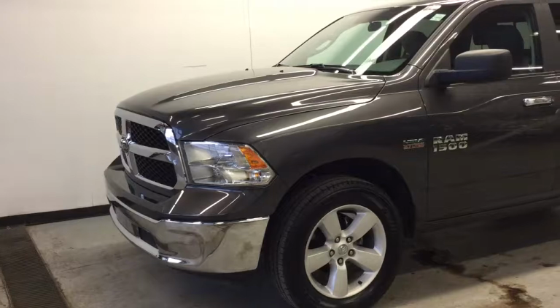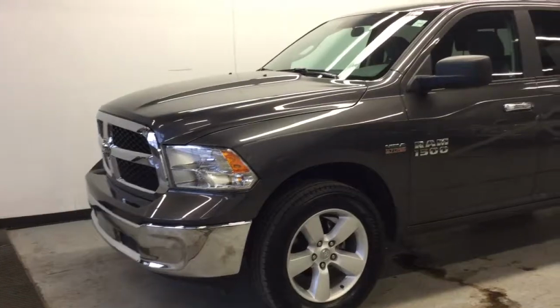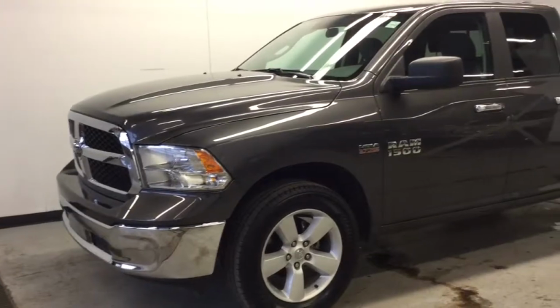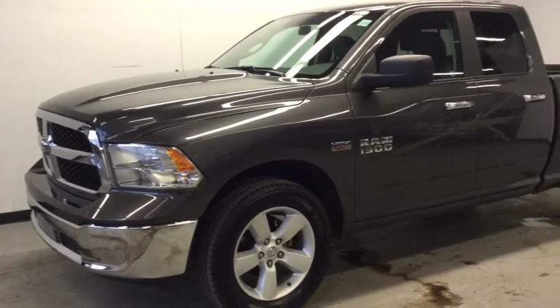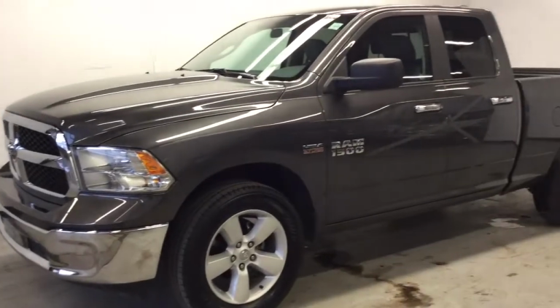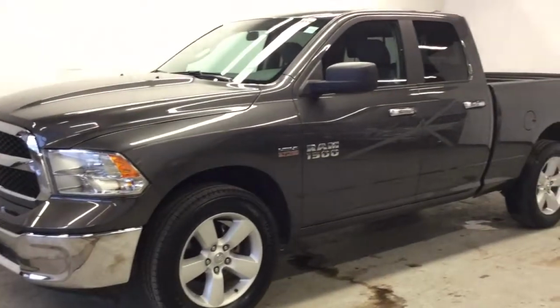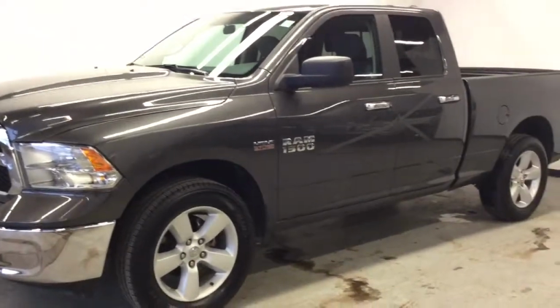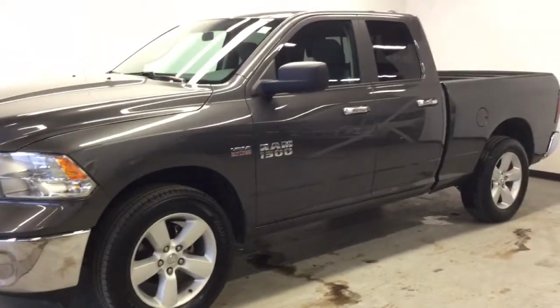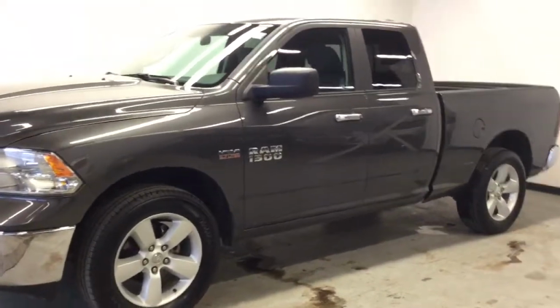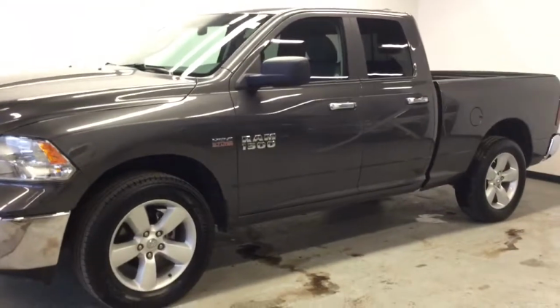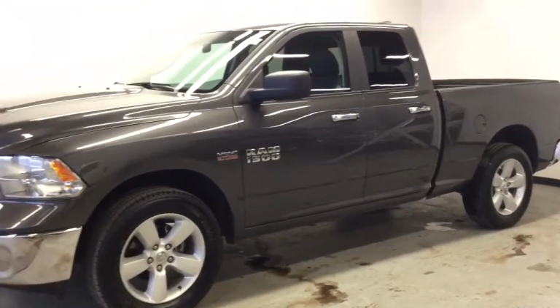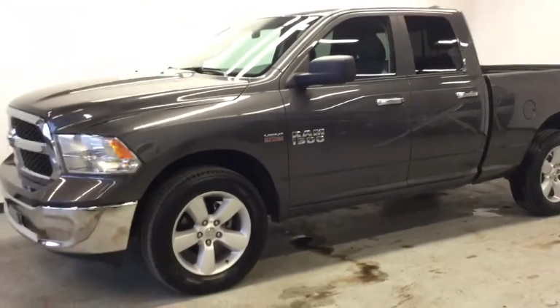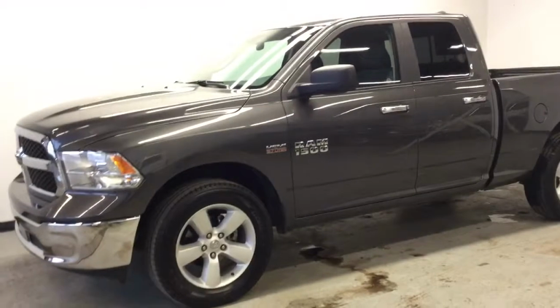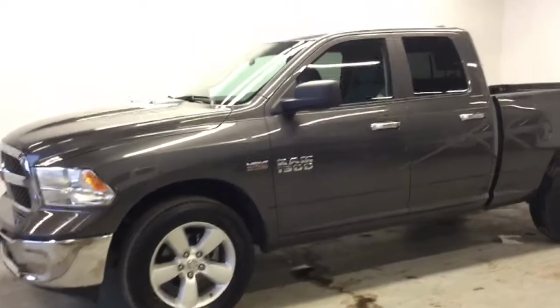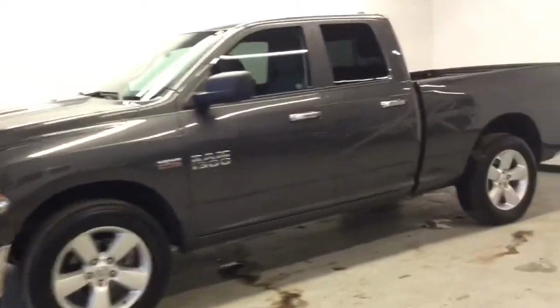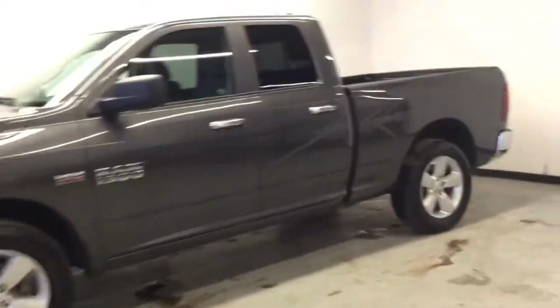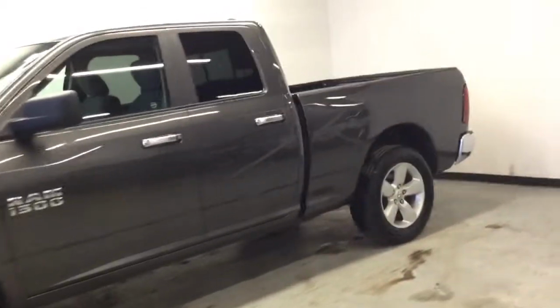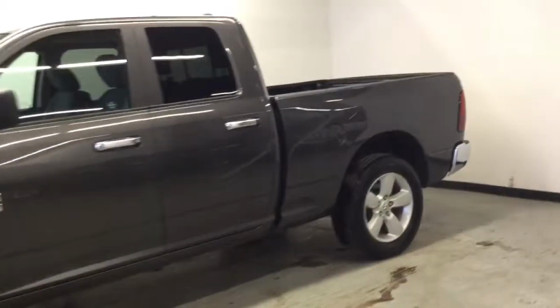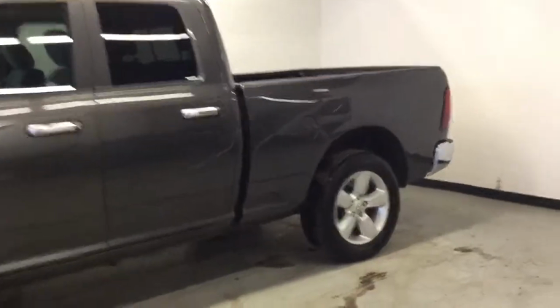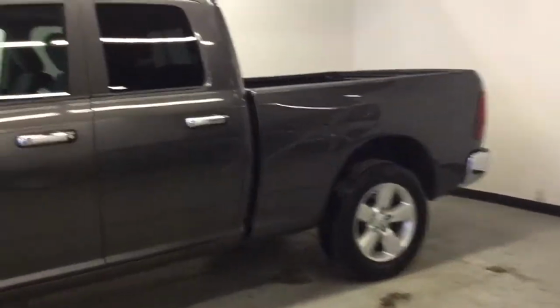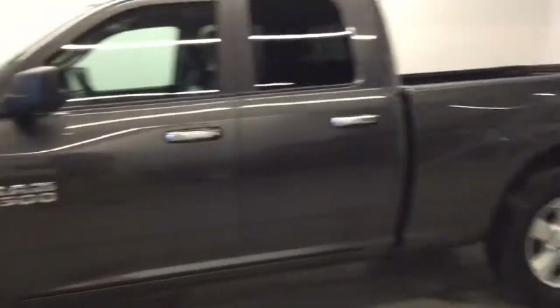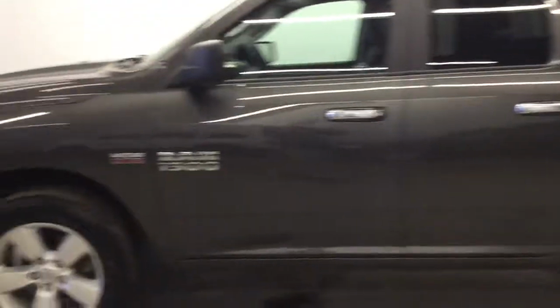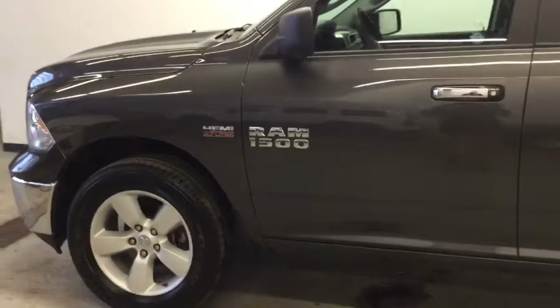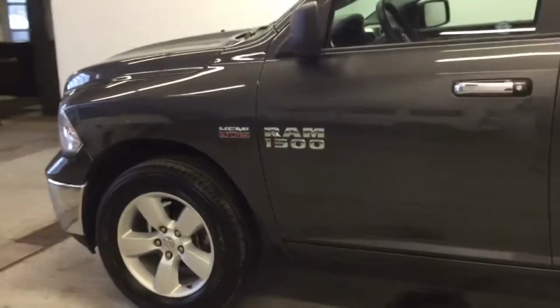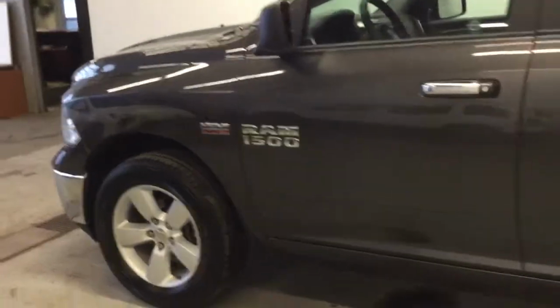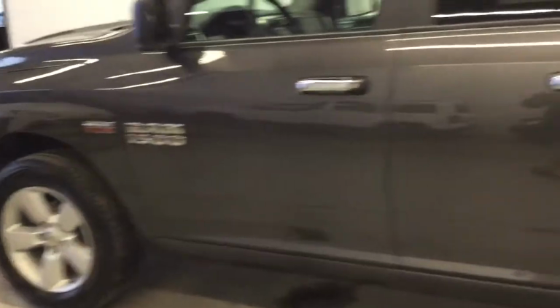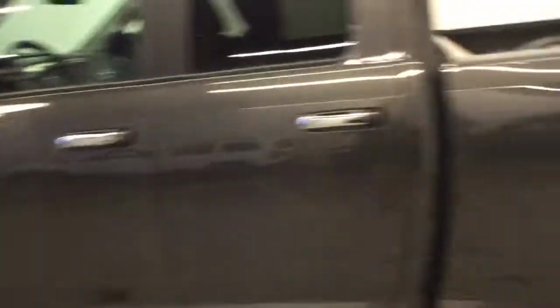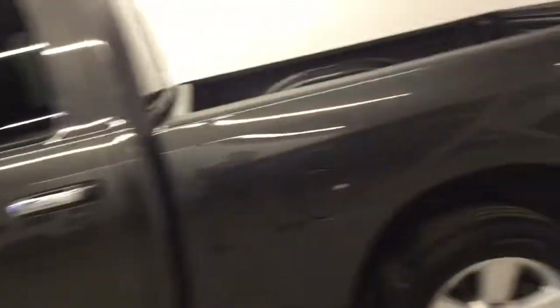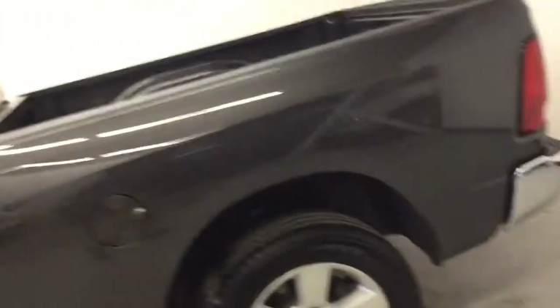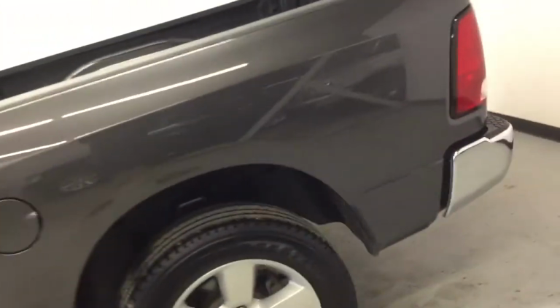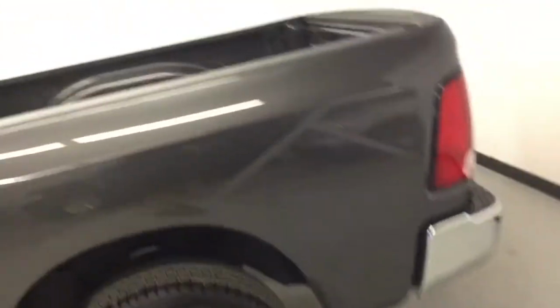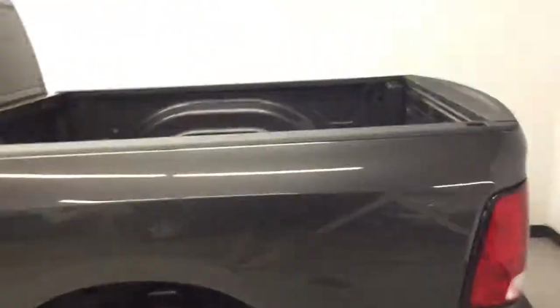This is a 2017 Ram 1500 SLT — the quad cab with the 5.7 liter Hemi and just over 28,000 clicks on the odometer.